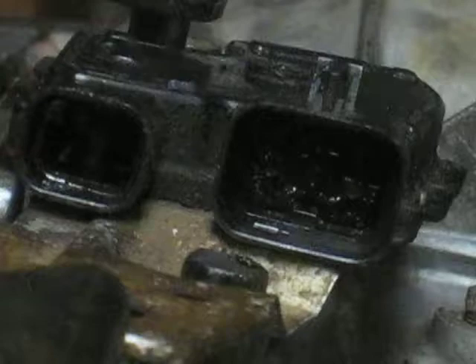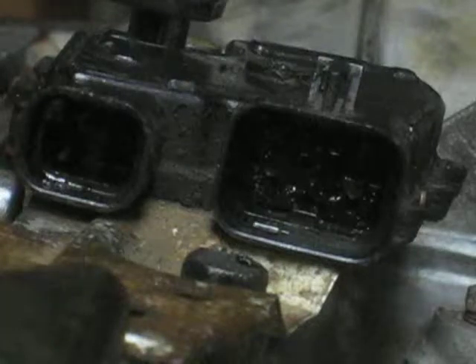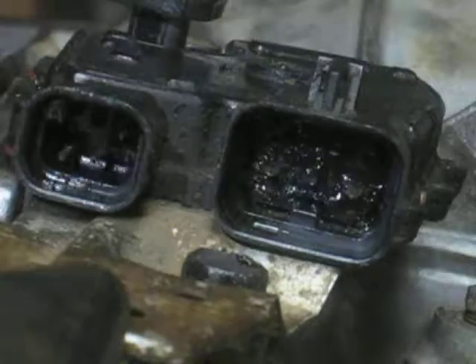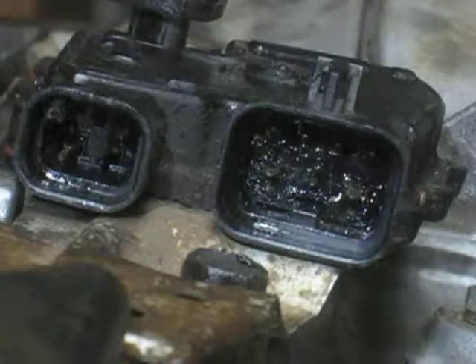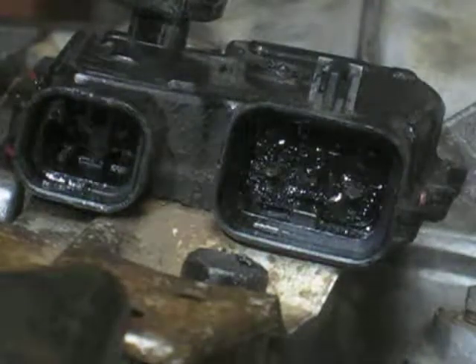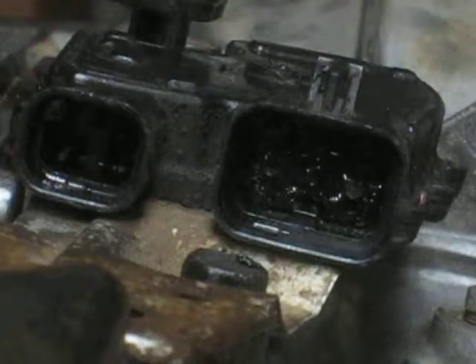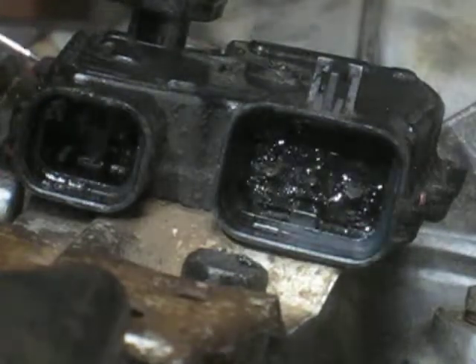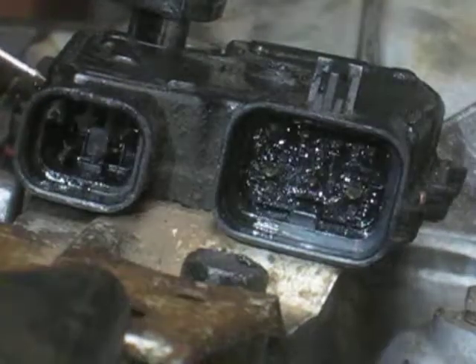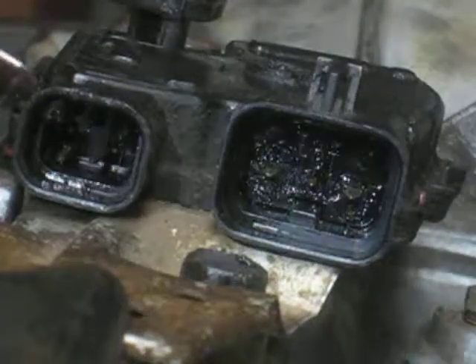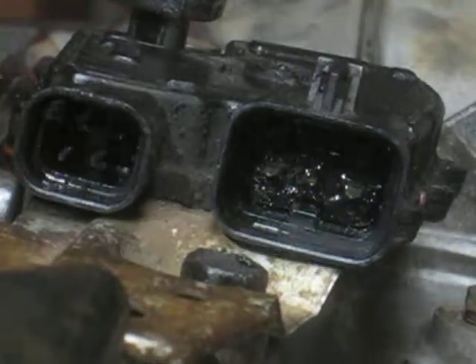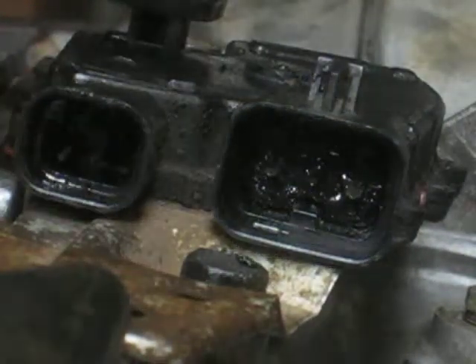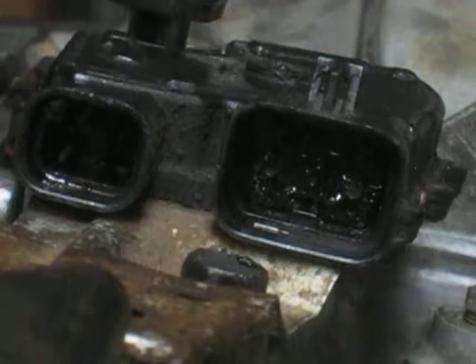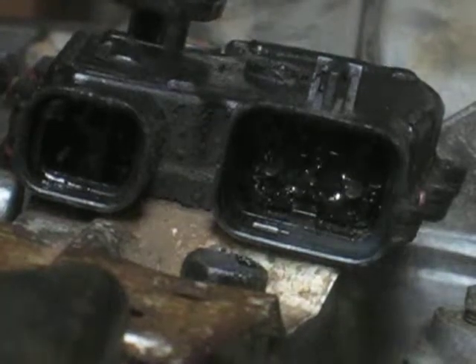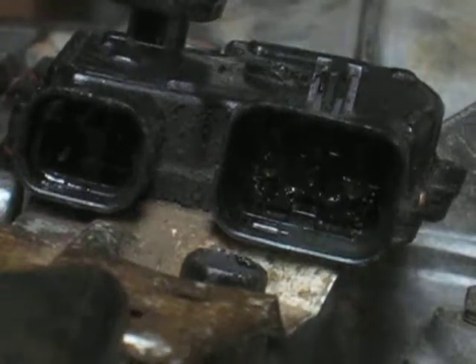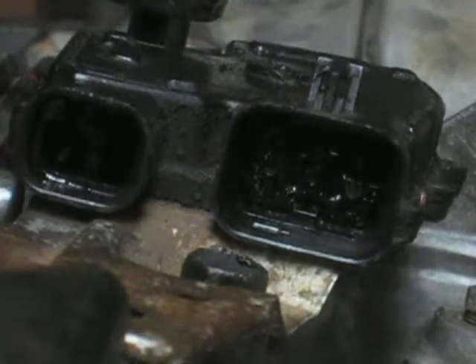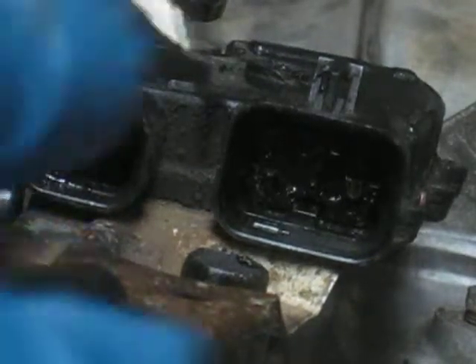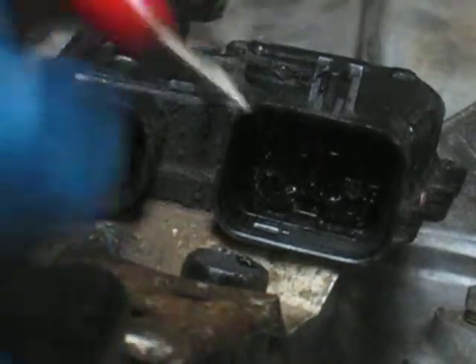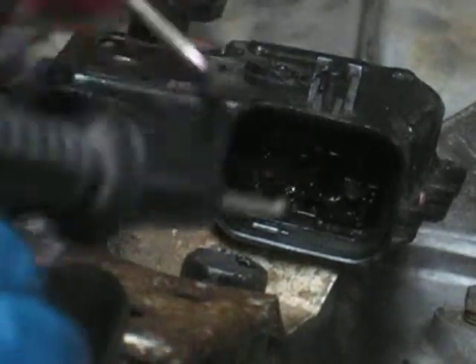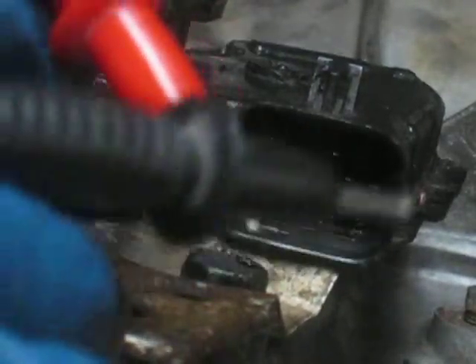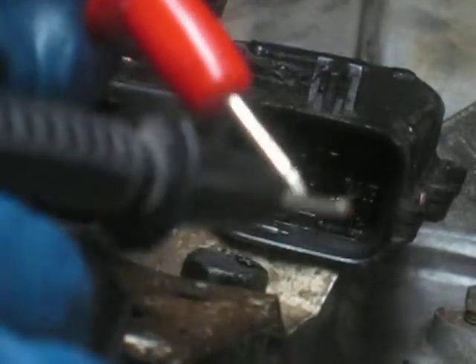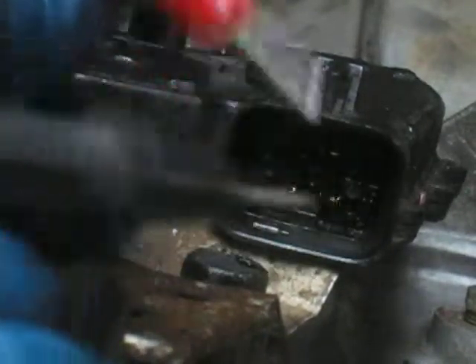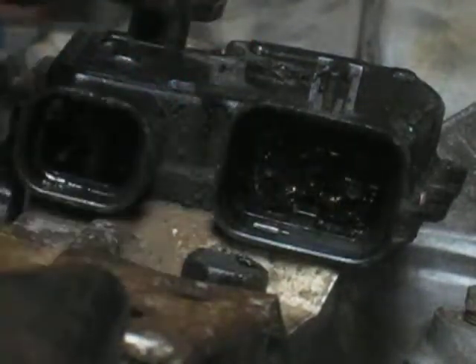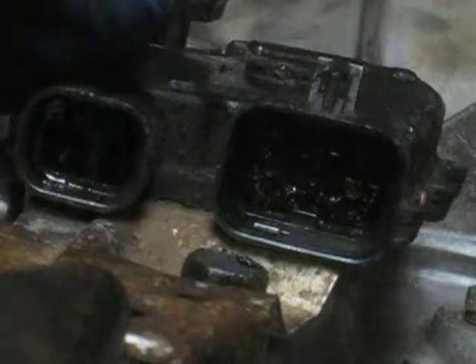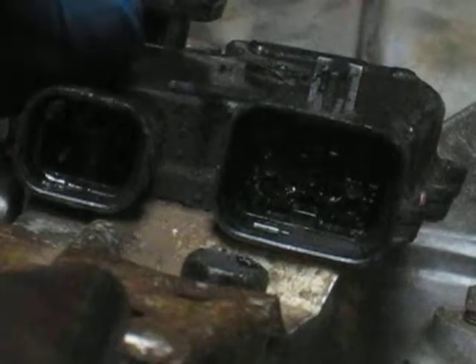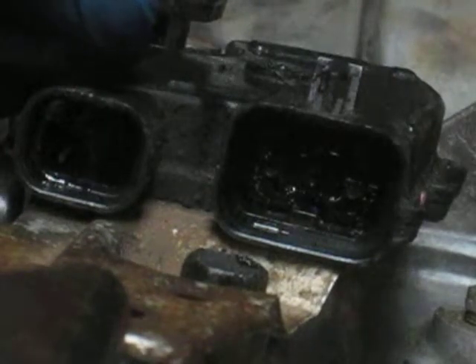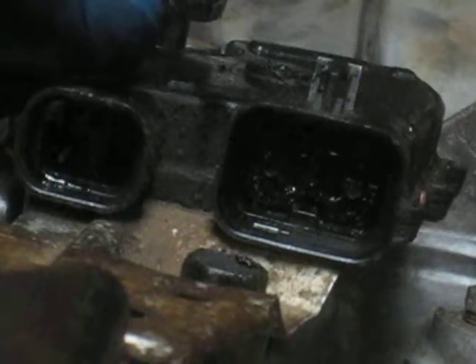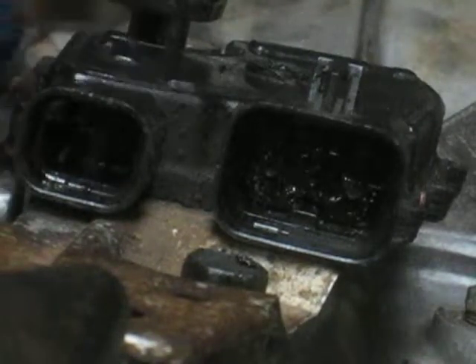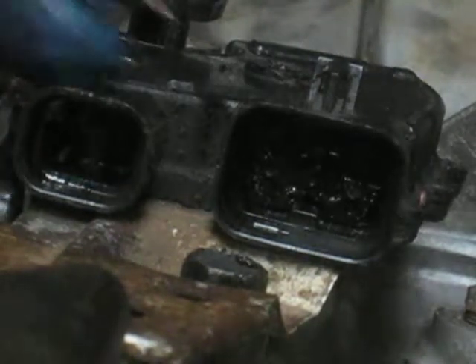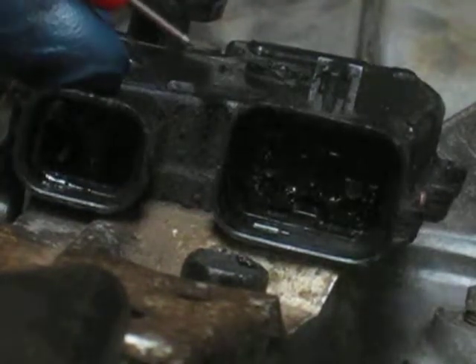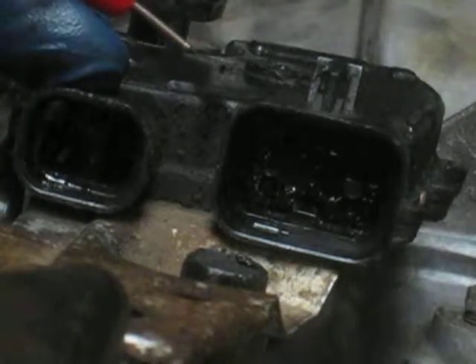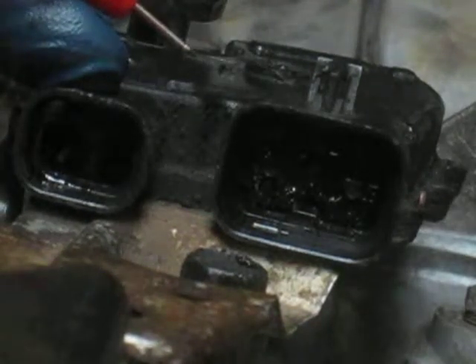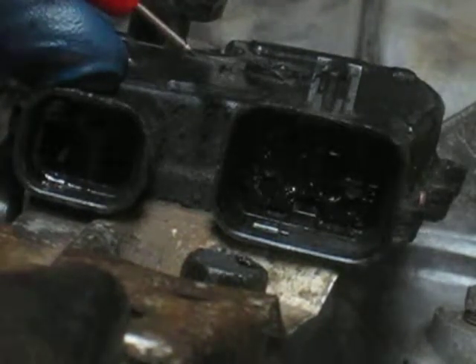Alright, as far as I know, nobody's demonstrated how to check these switches, so I'm going to show continuity on them. Hopefully you can see that. Okay, so this is the range selection.